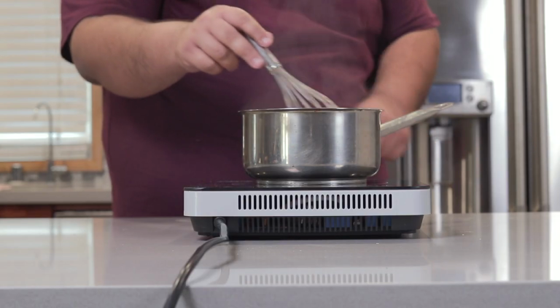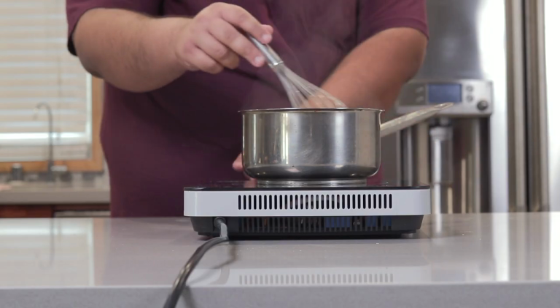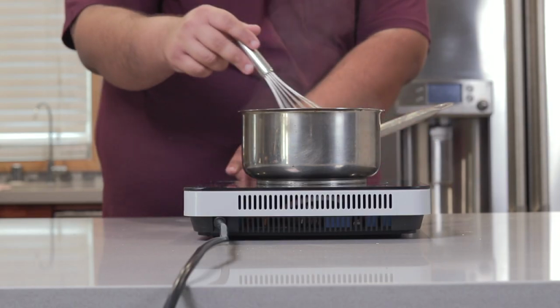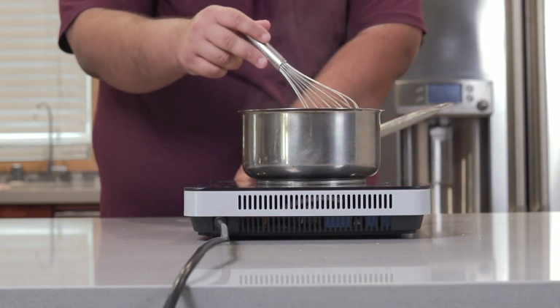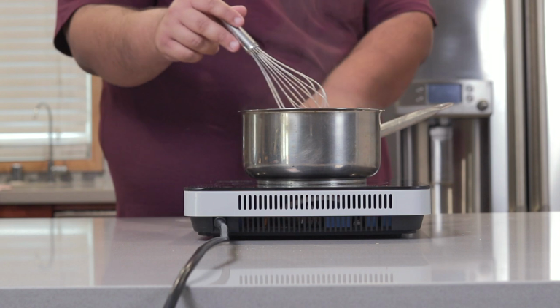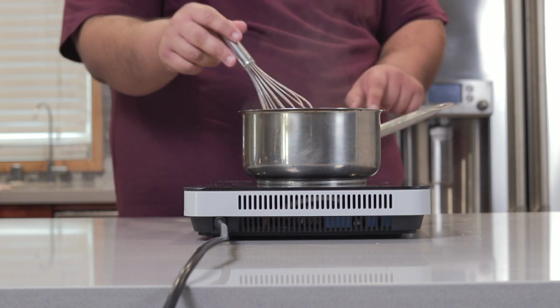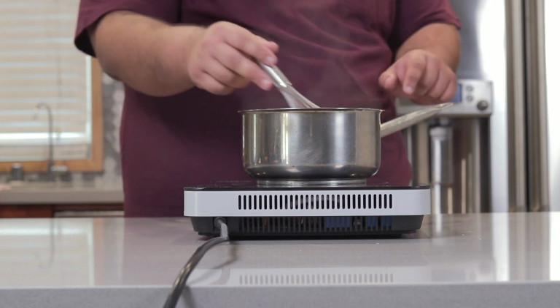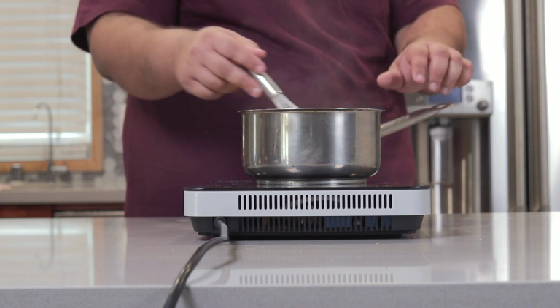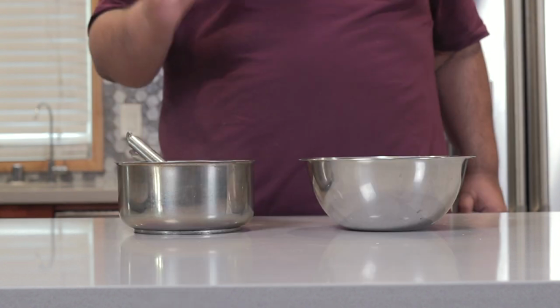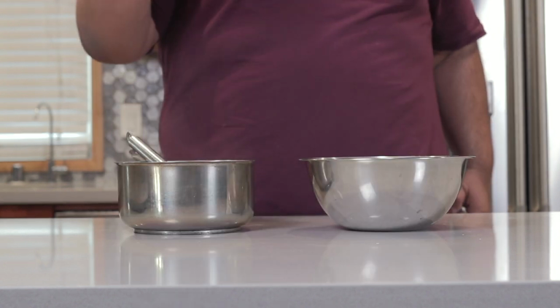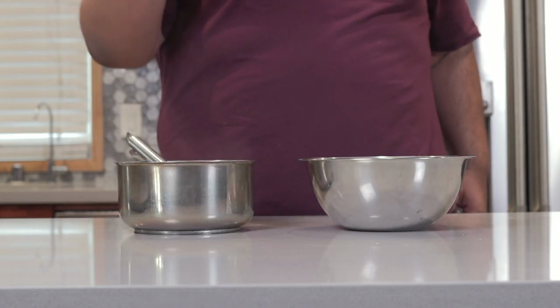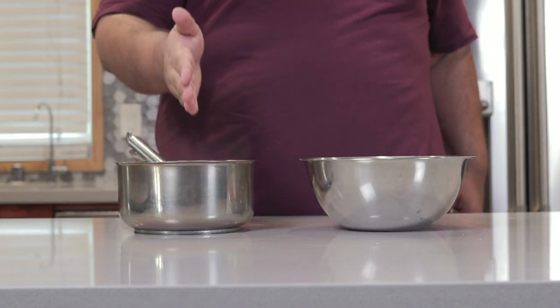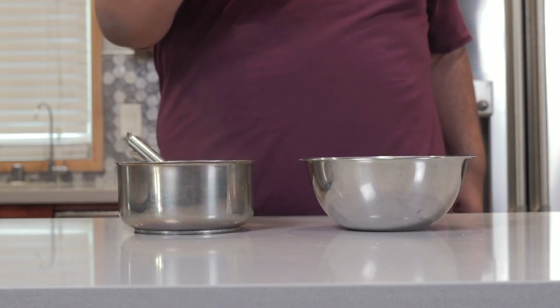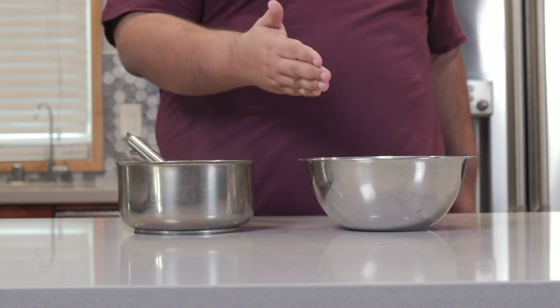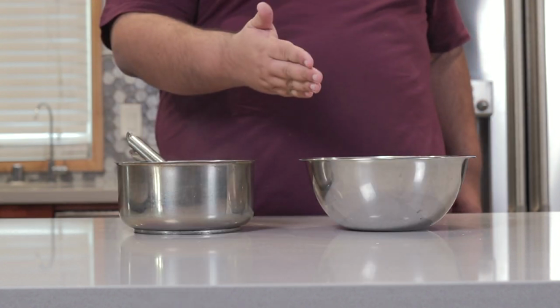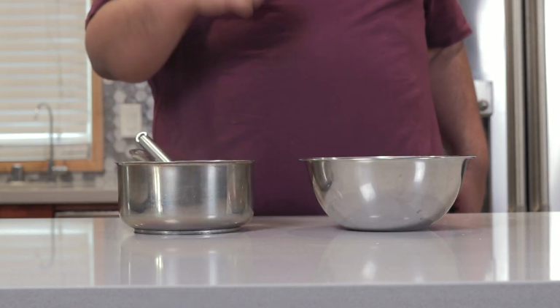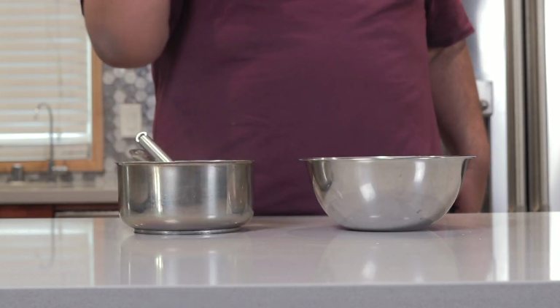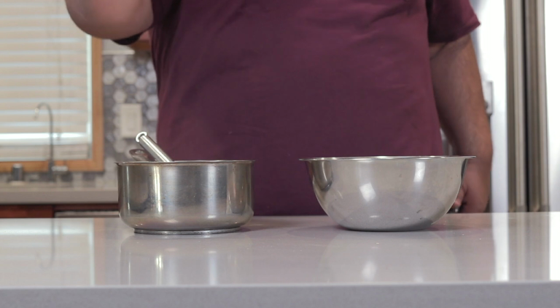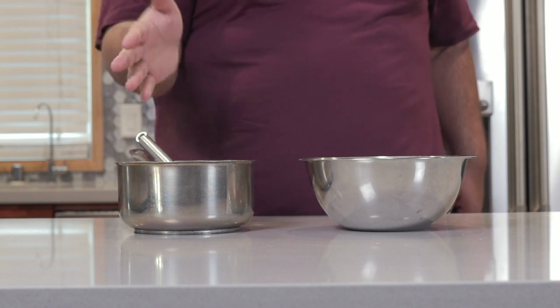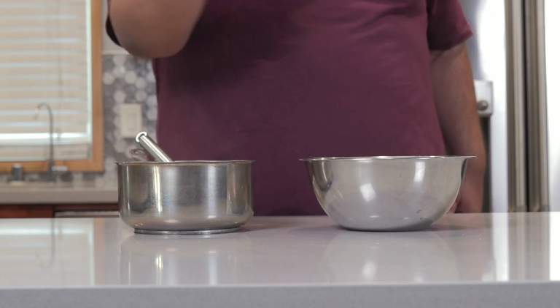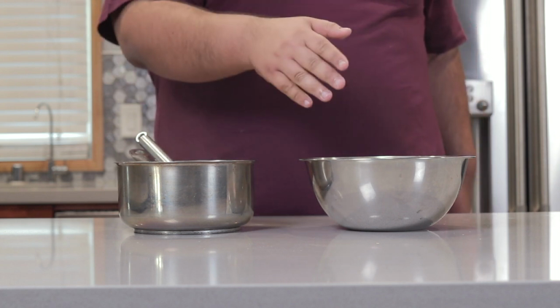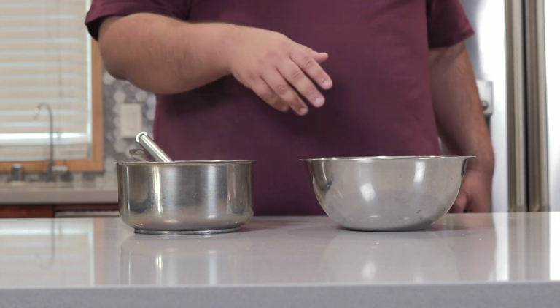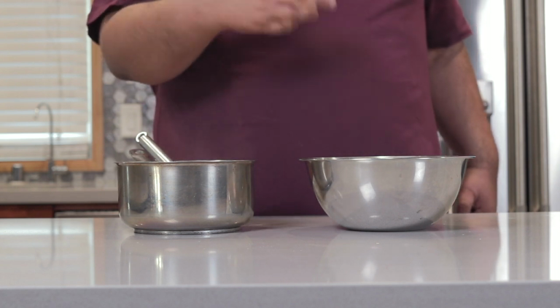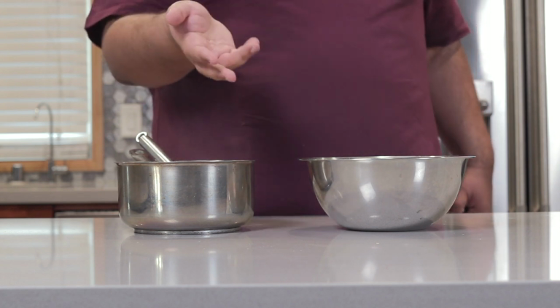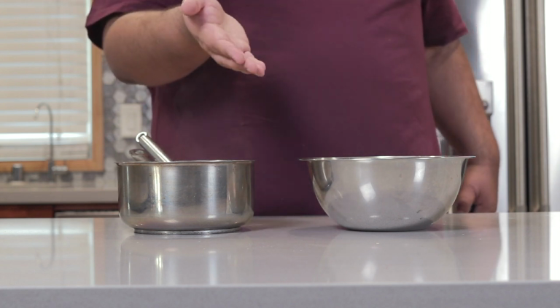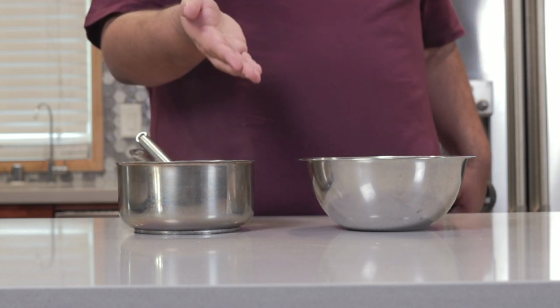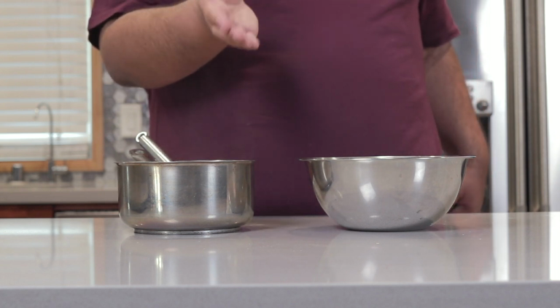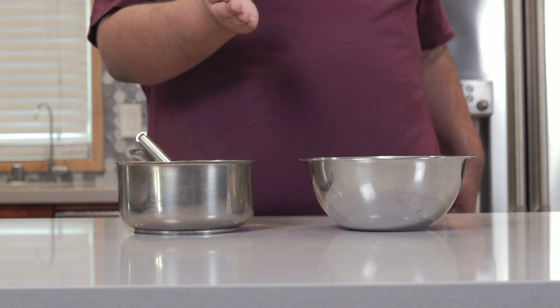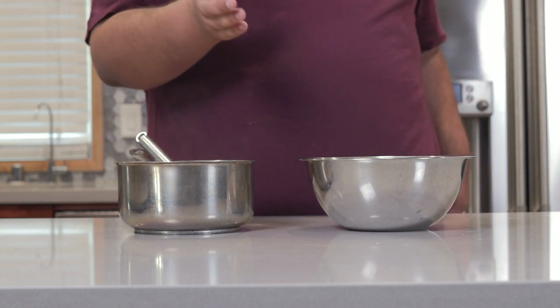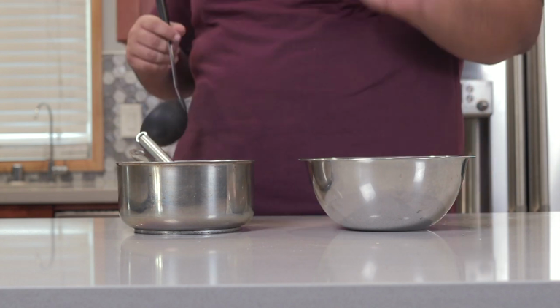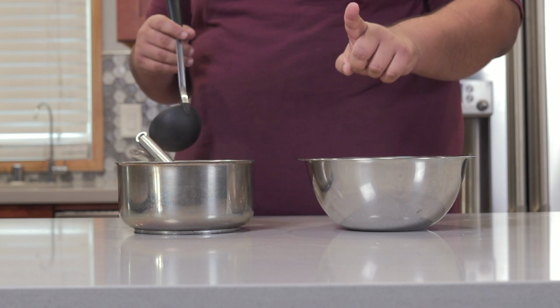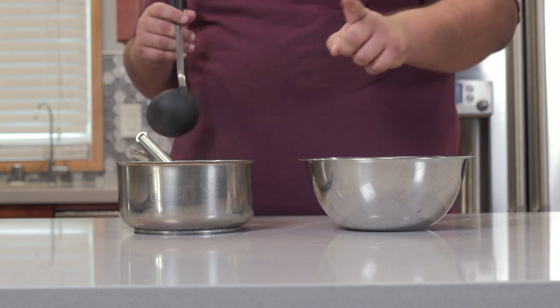The minute it starts boiling, turn off the heat and we have to incorporate our cream with our eggs. But we can't just simply dump the cream into our eggs — not unless you want caramel-flavored scrambled eggs. So we're going to have to temper it.